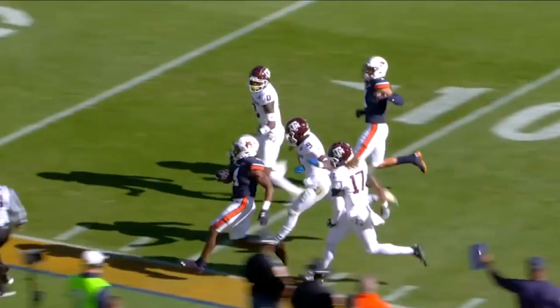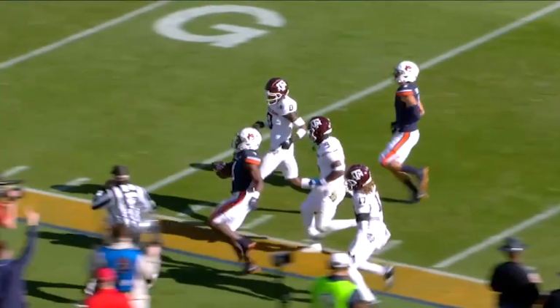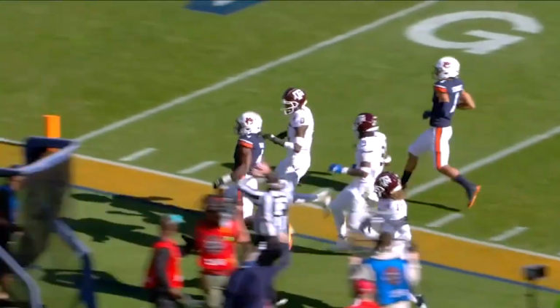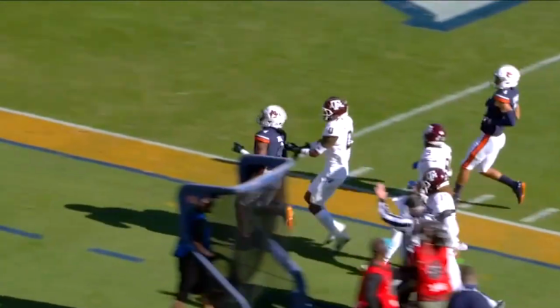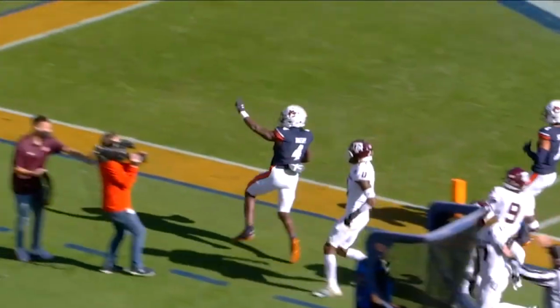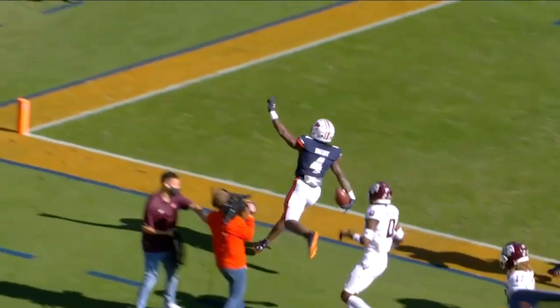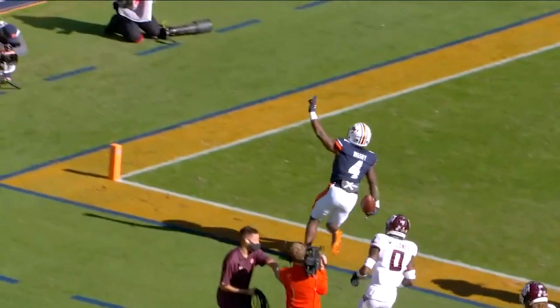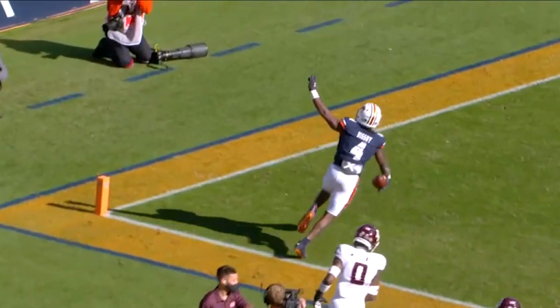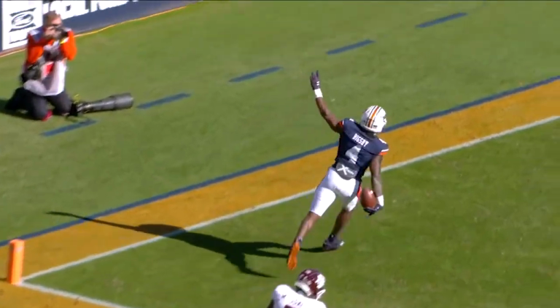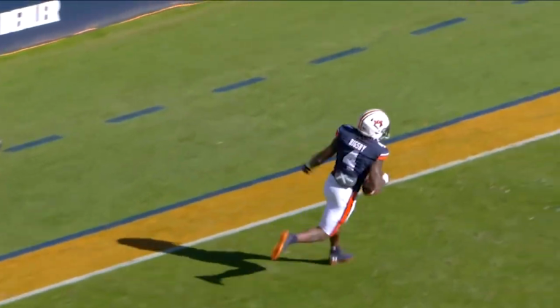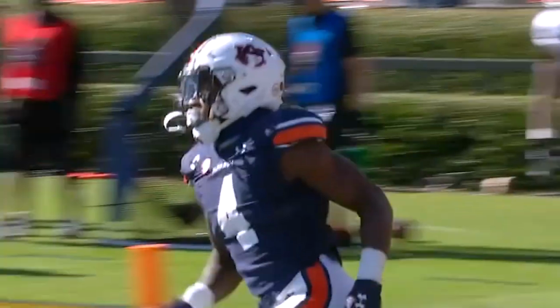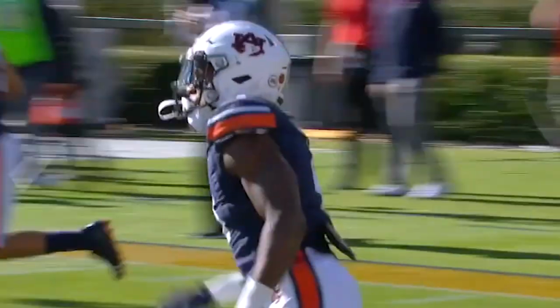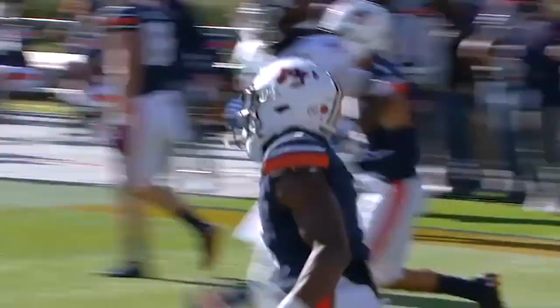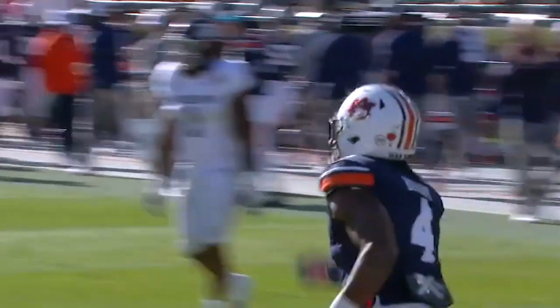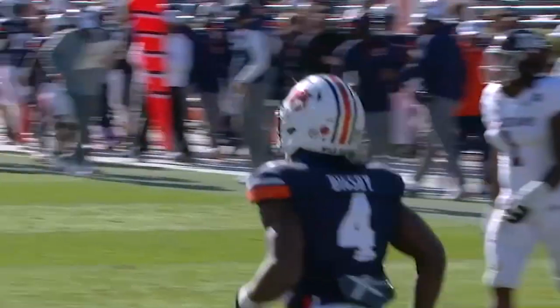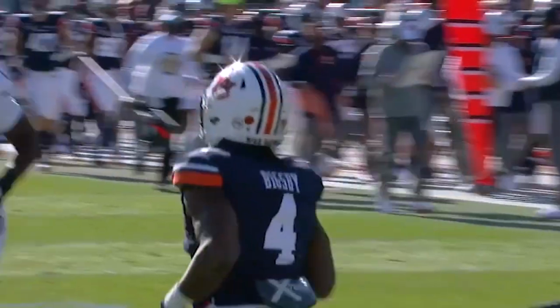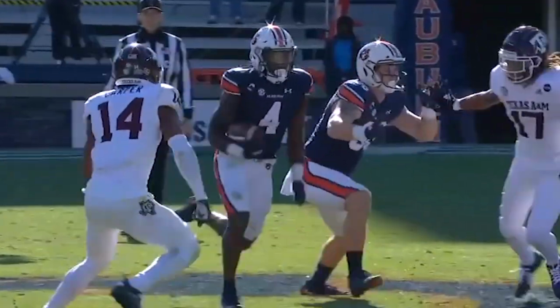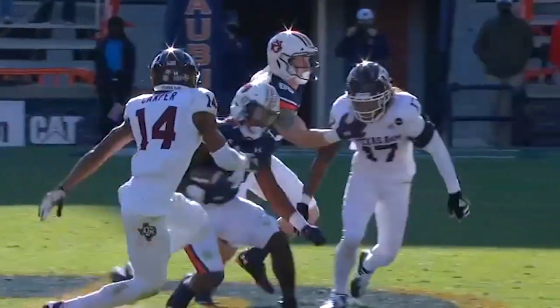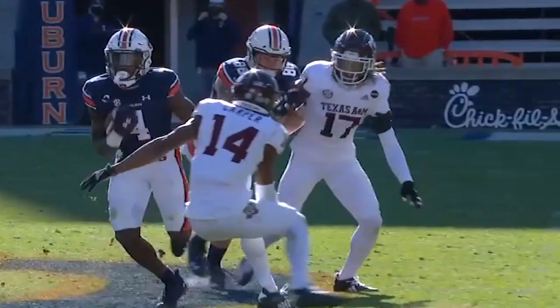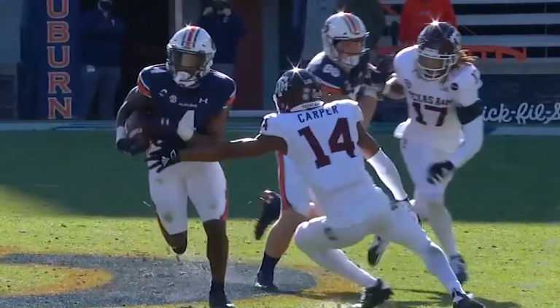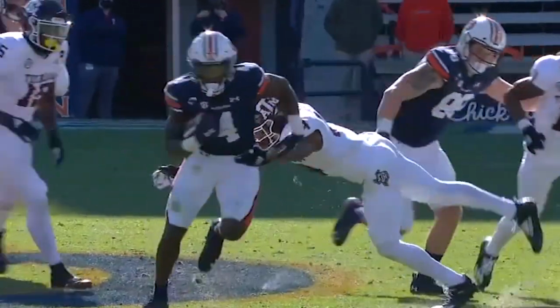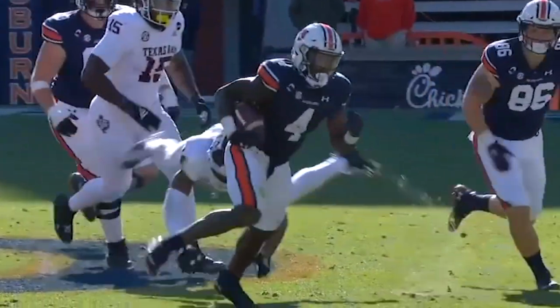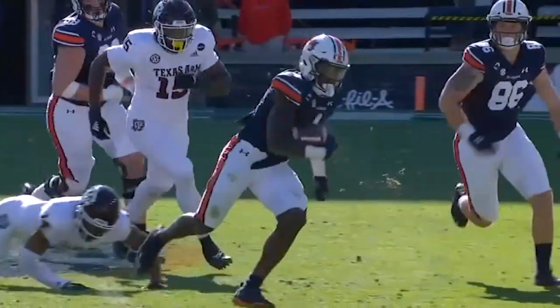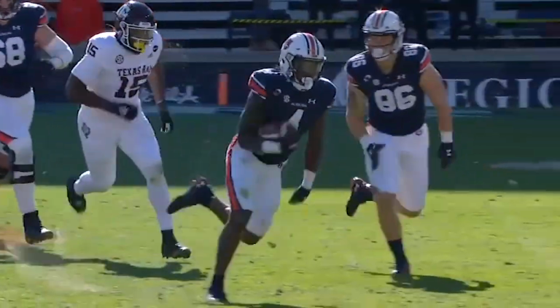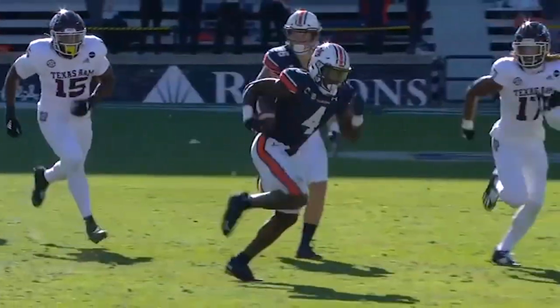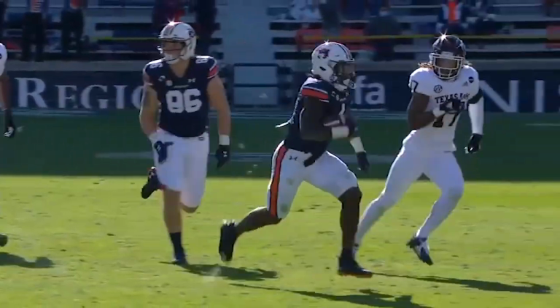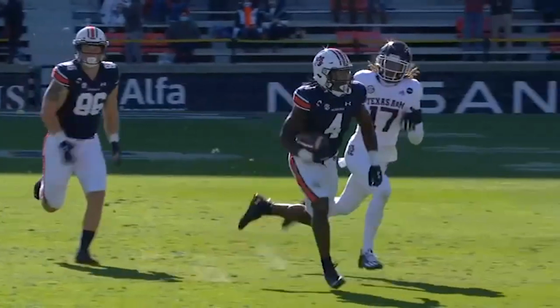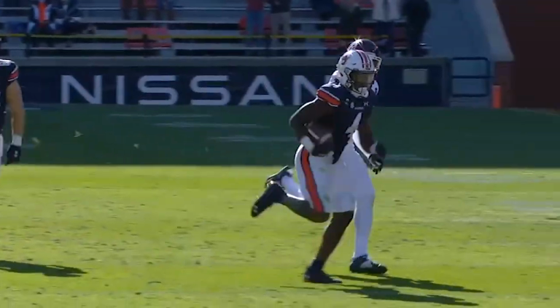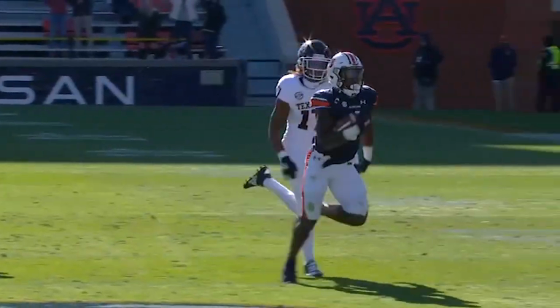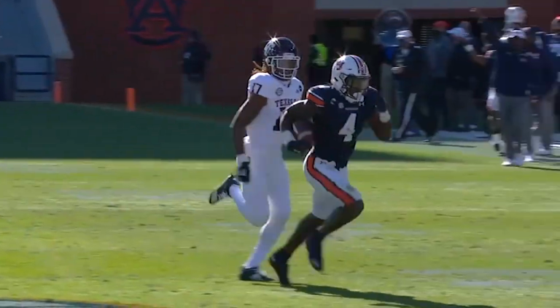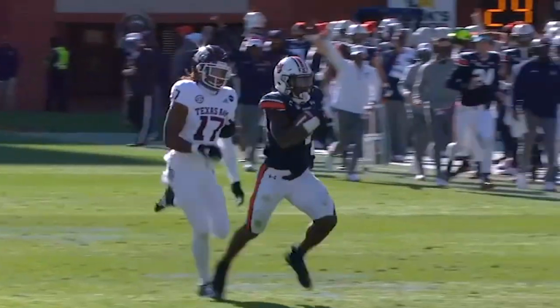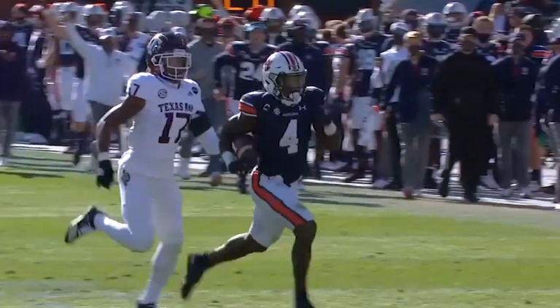Well rested, he runs all the way to the 11-yard line. And then watch the cut — puts the left foot in the ground, back to the inside, breaks a tackle.